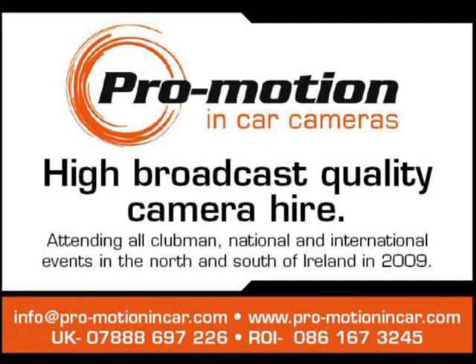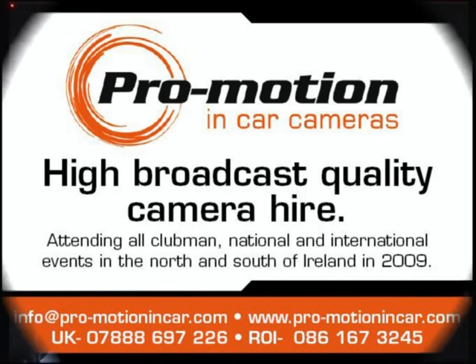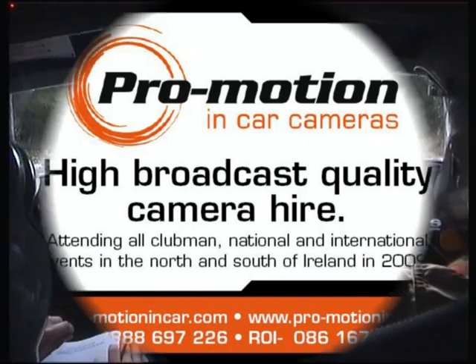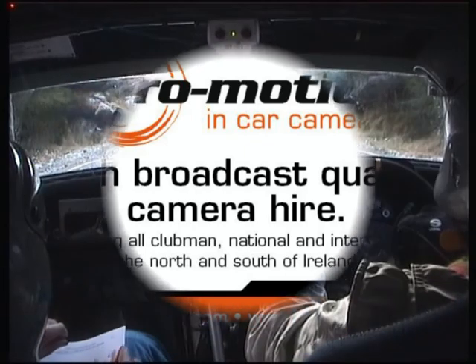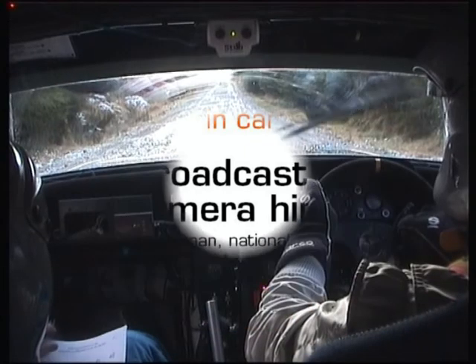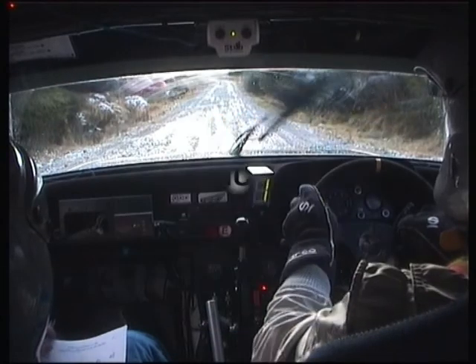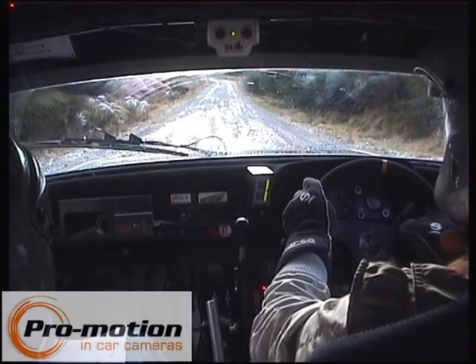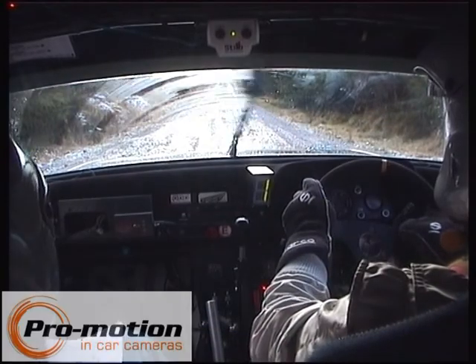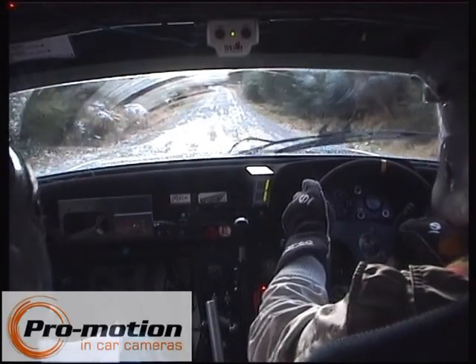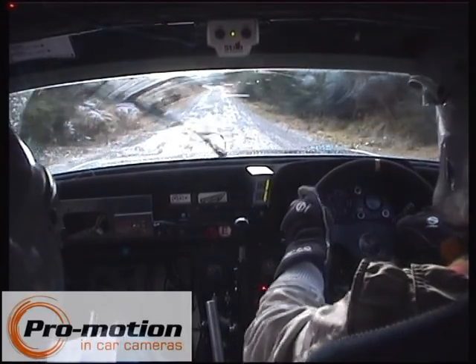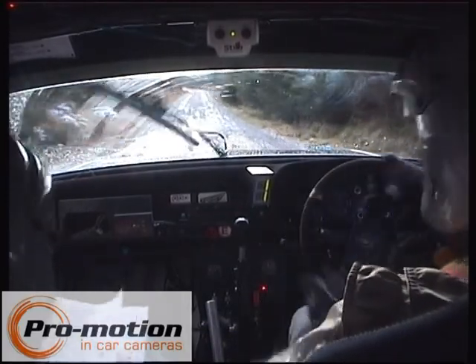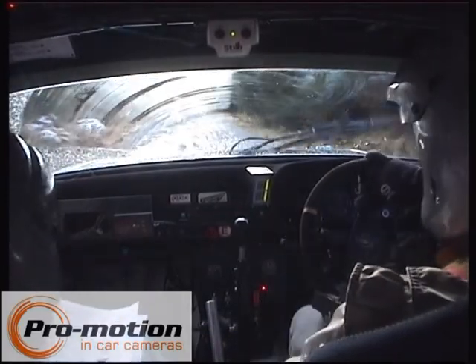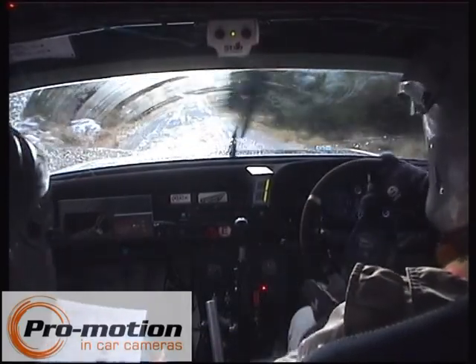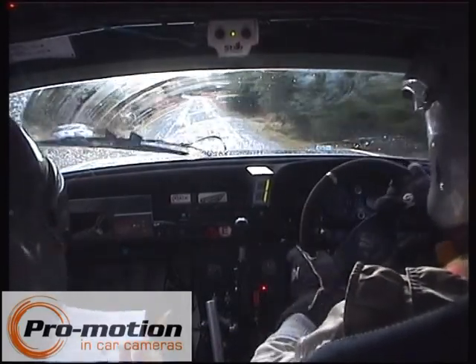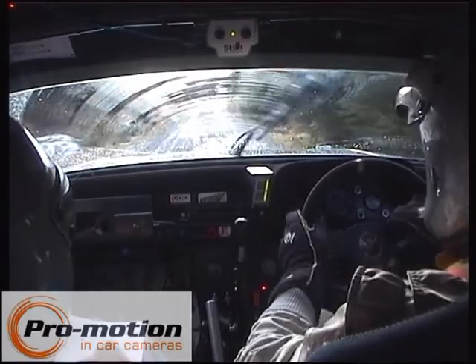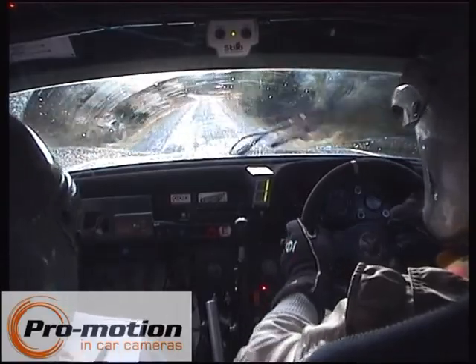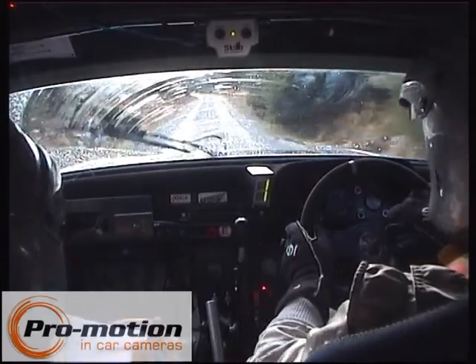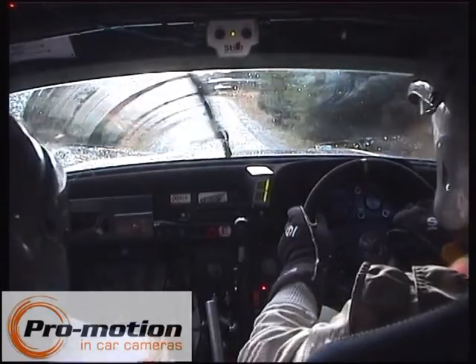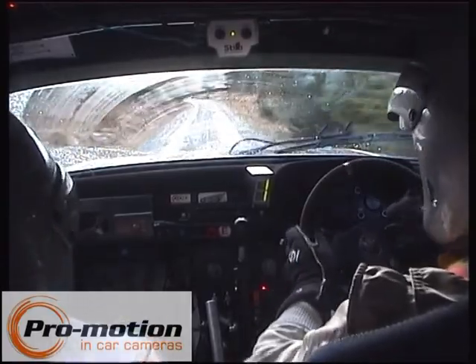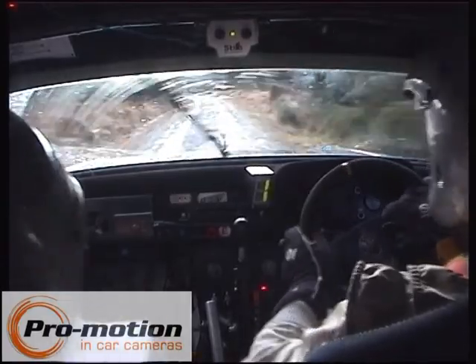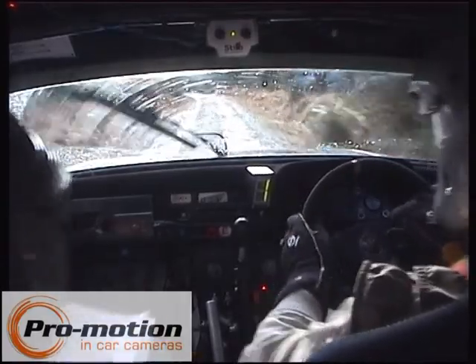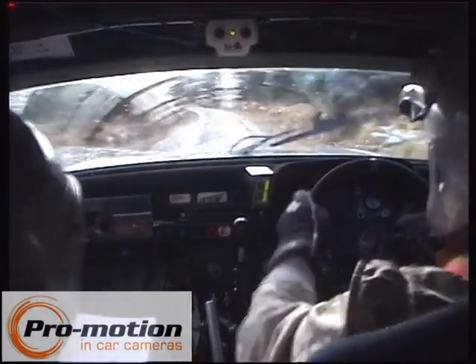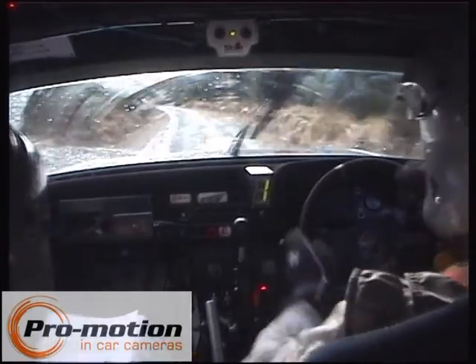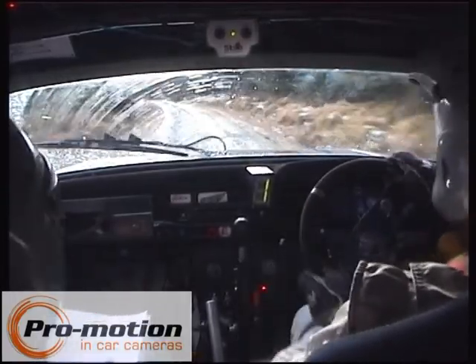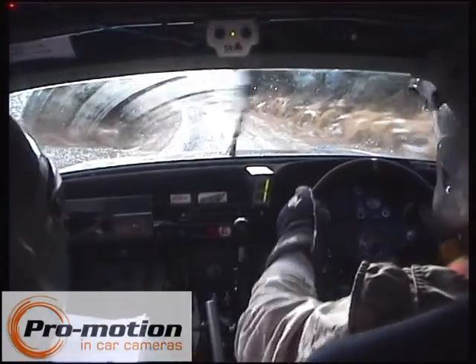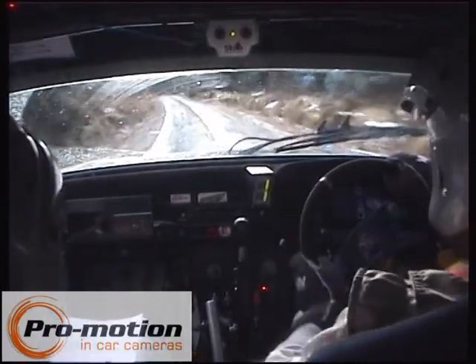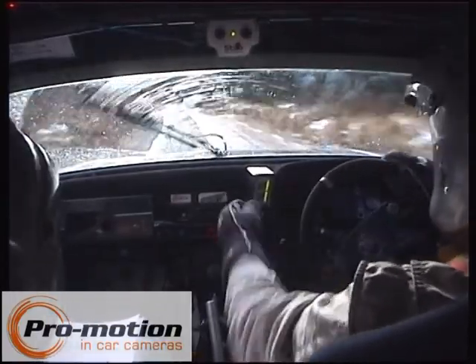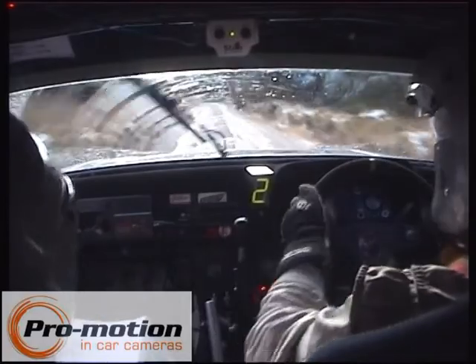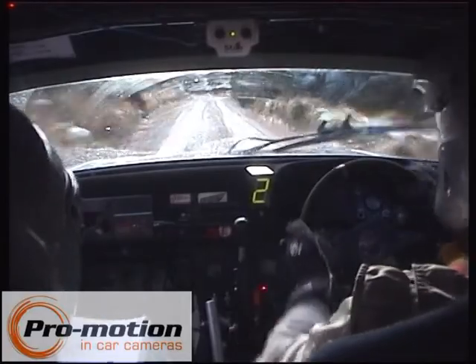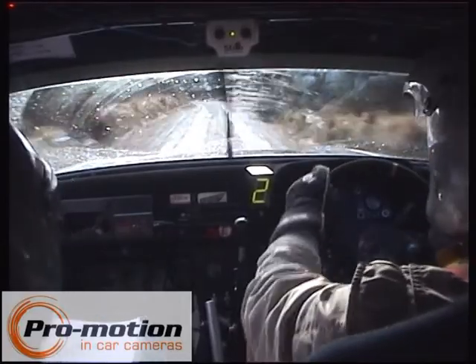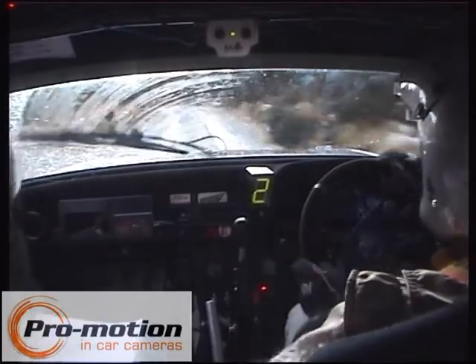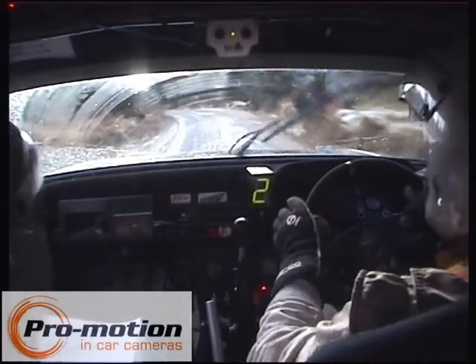4, 3, 2, 1, go. 60, easy left. 40, fast left into fast right.